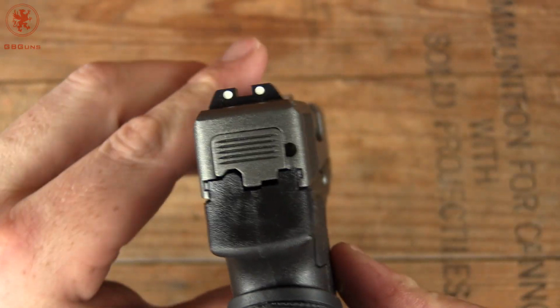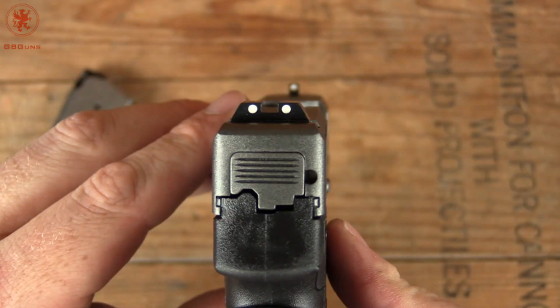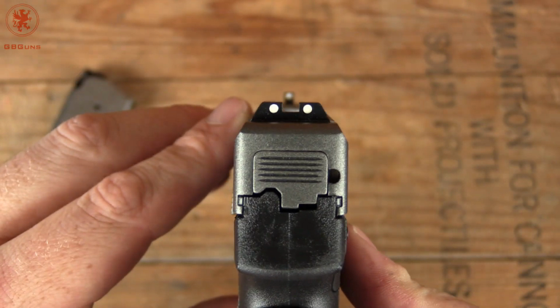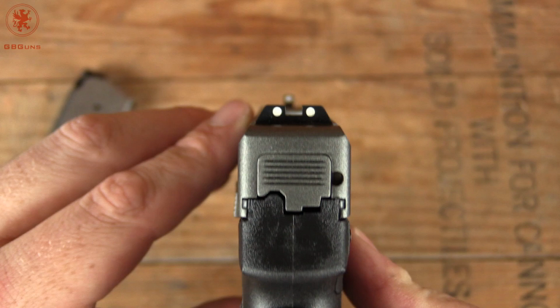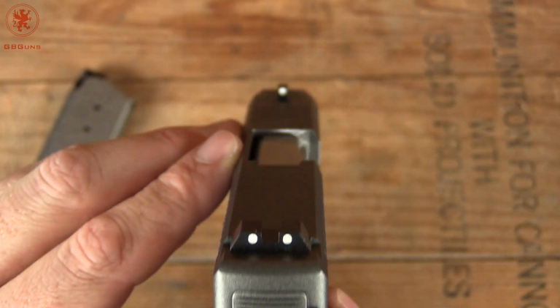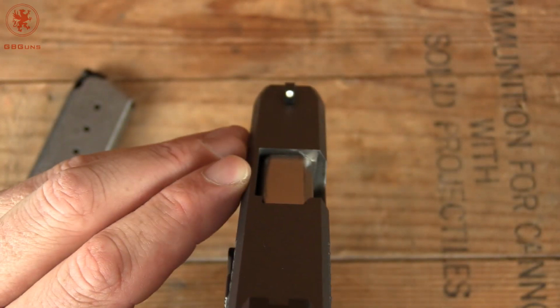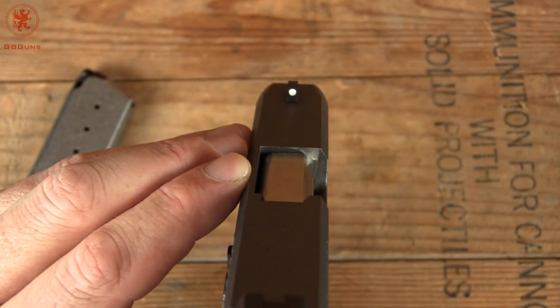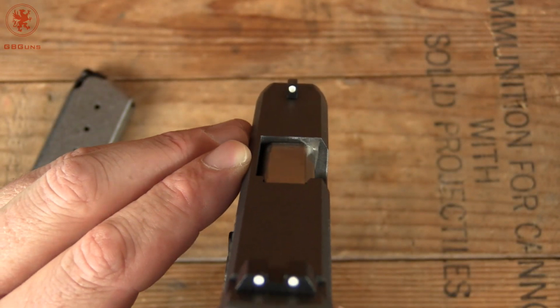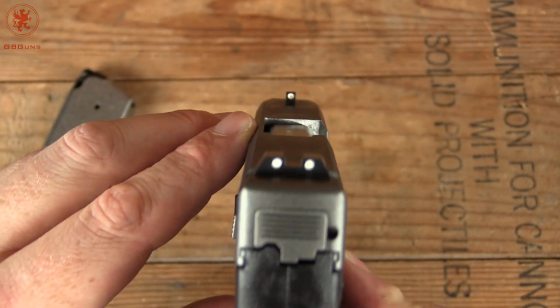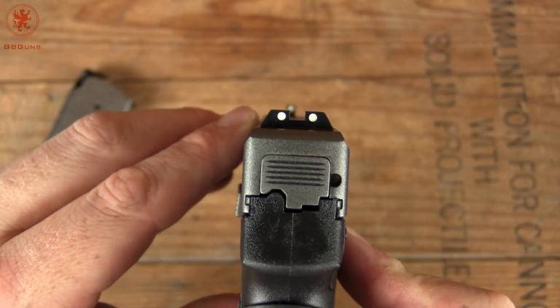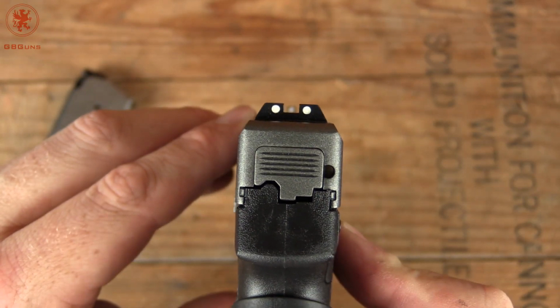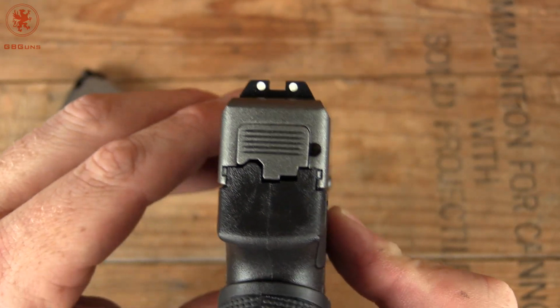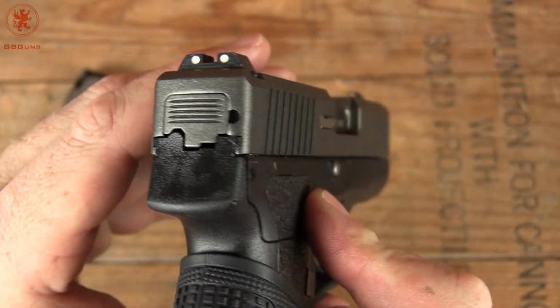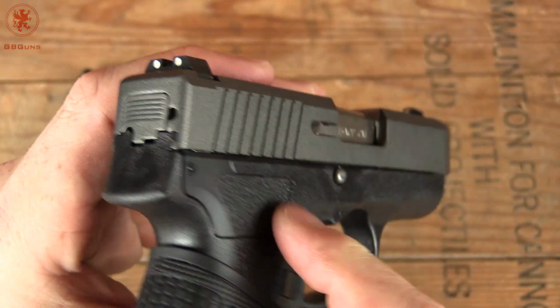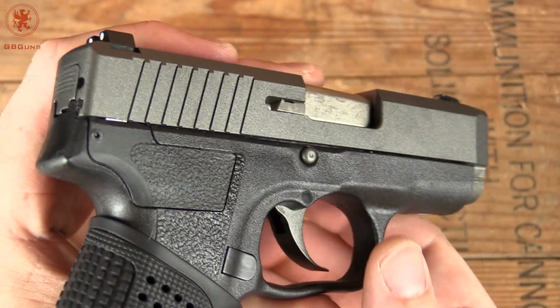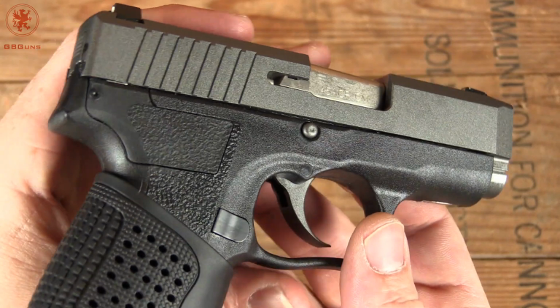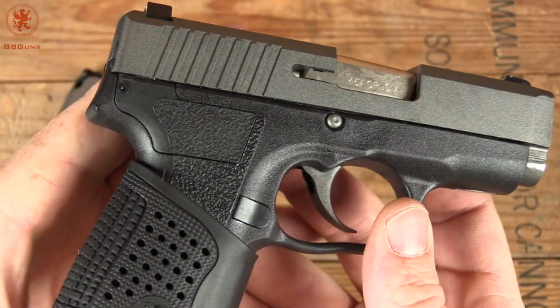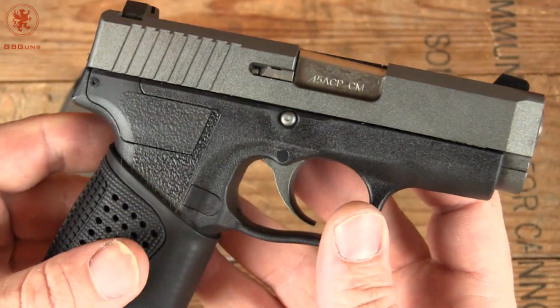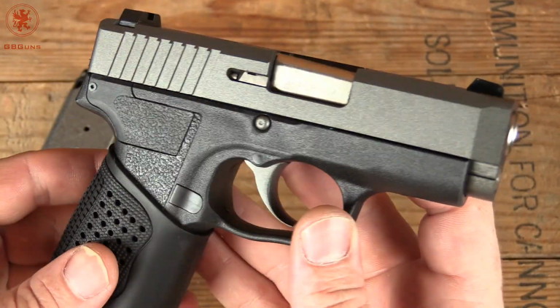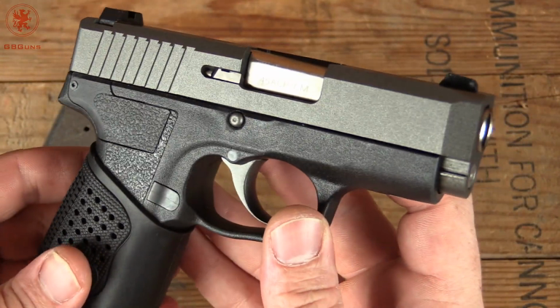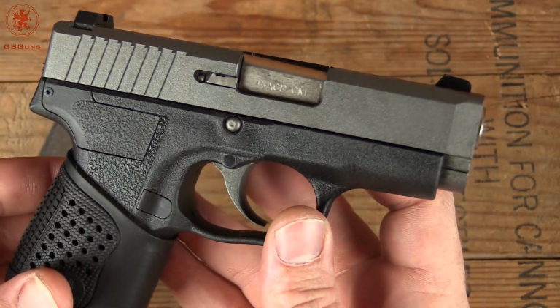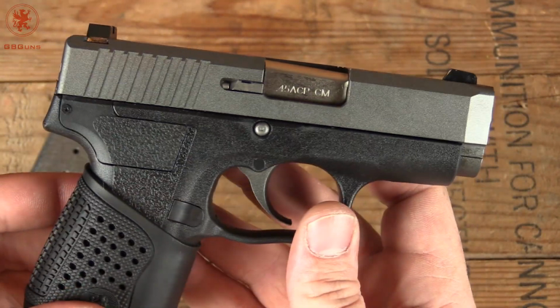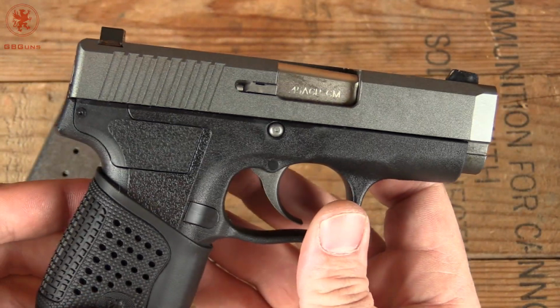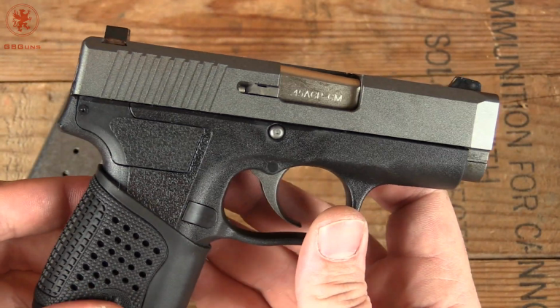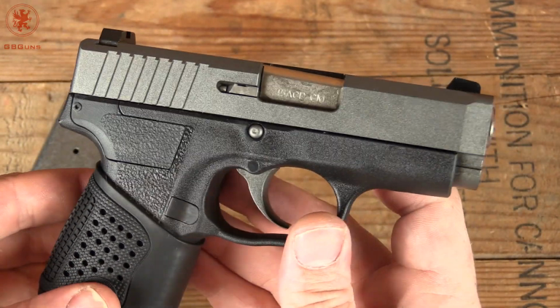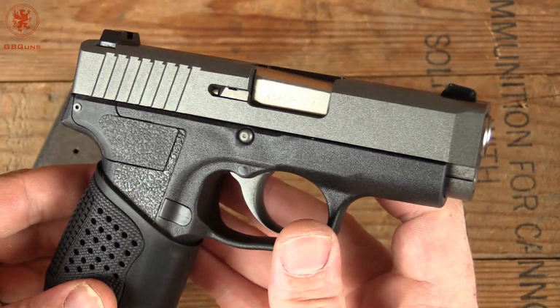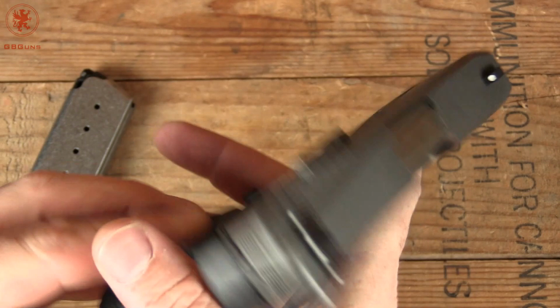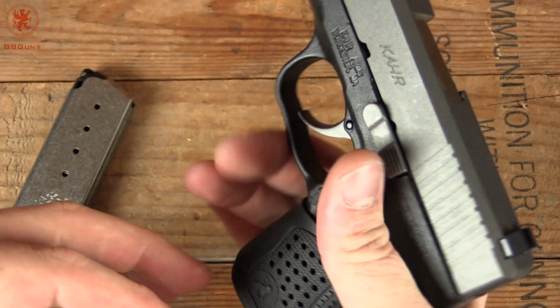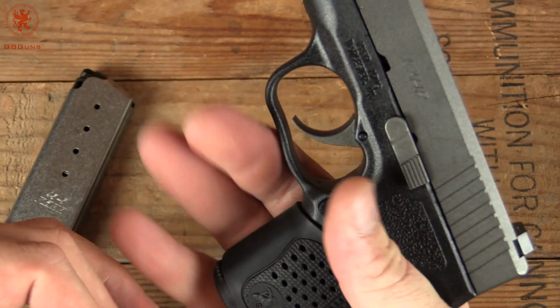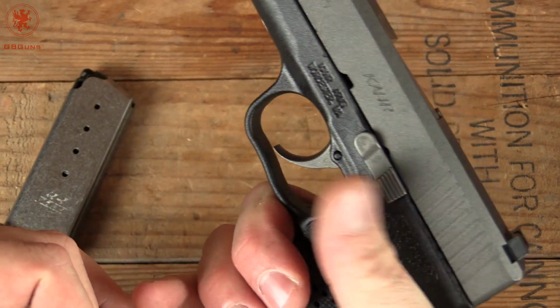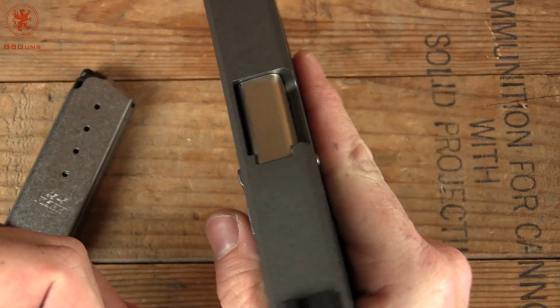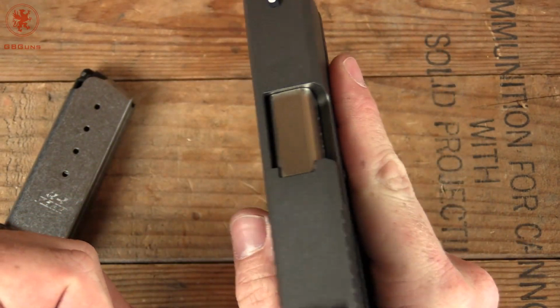Three dot sights. Coming around the right side of the gun — no controls. Pretty sharp looking, feels good in the hand, it's a decent size.